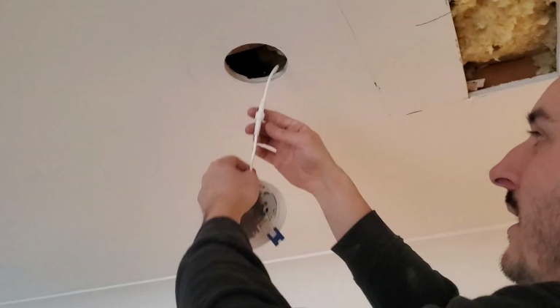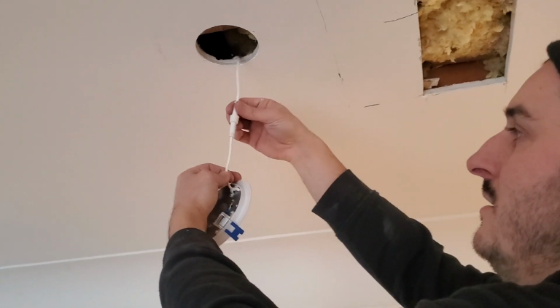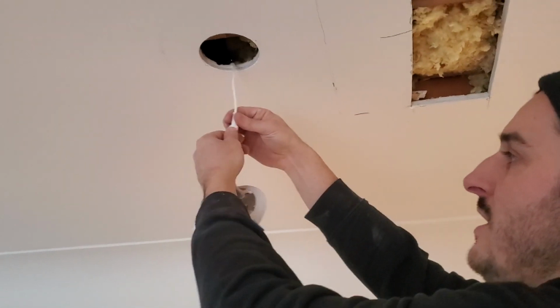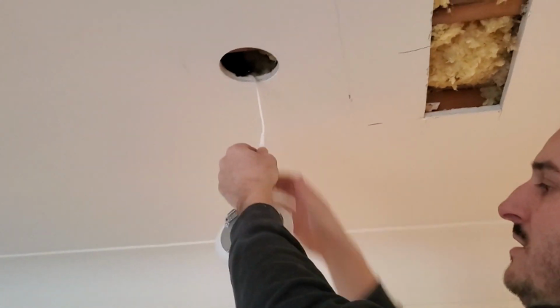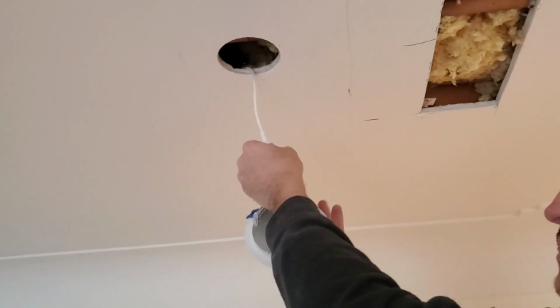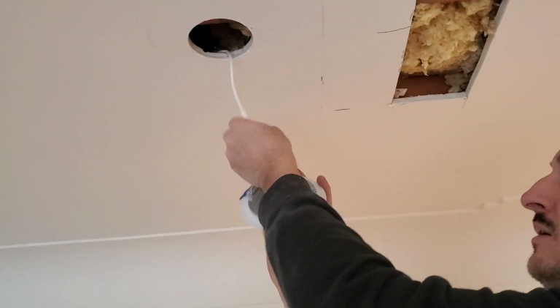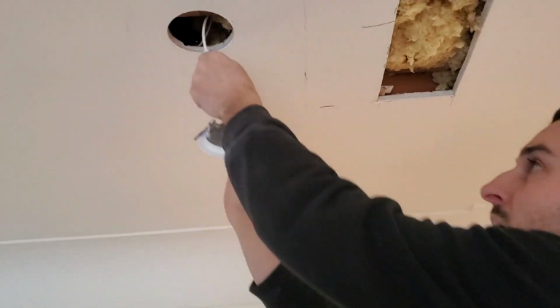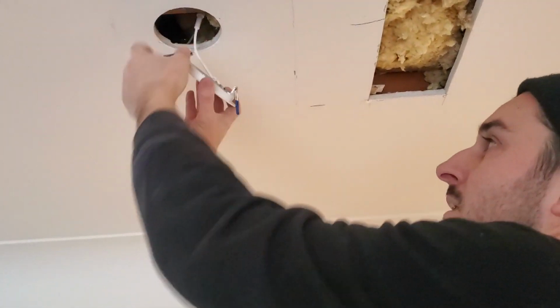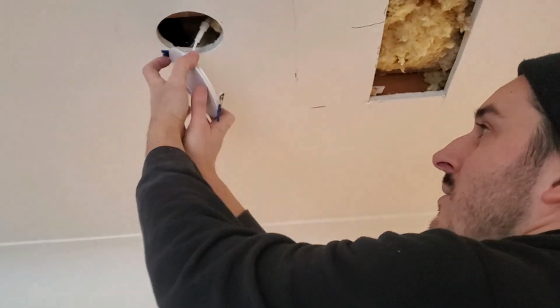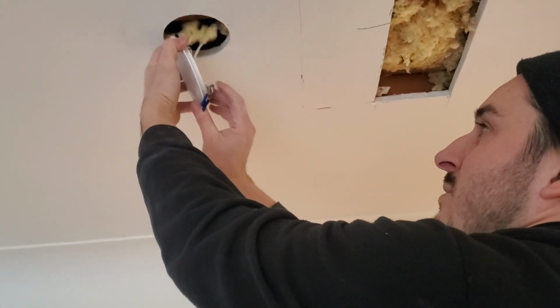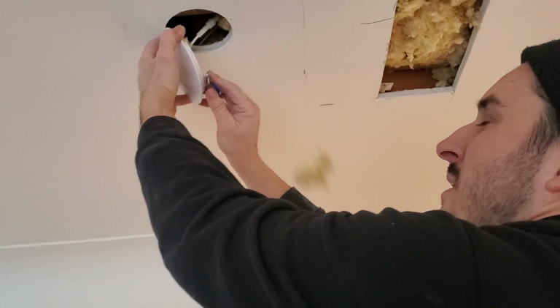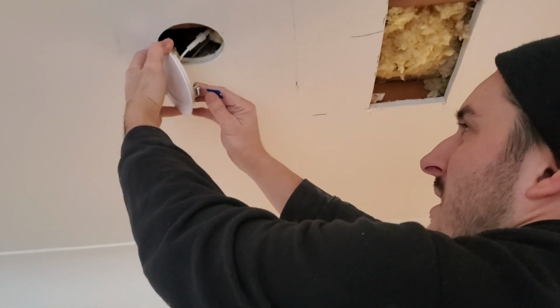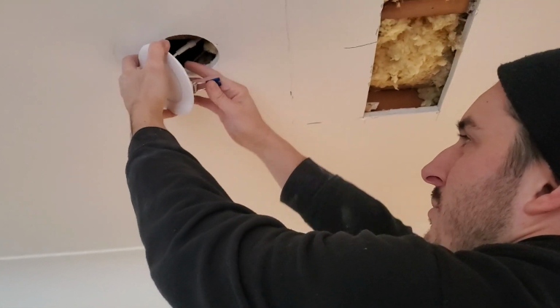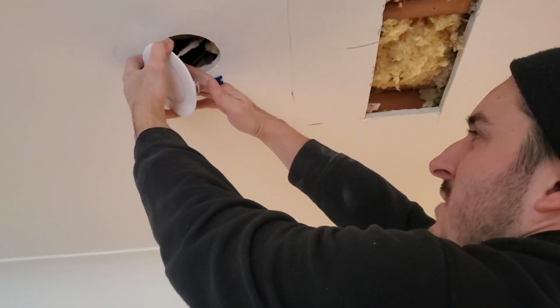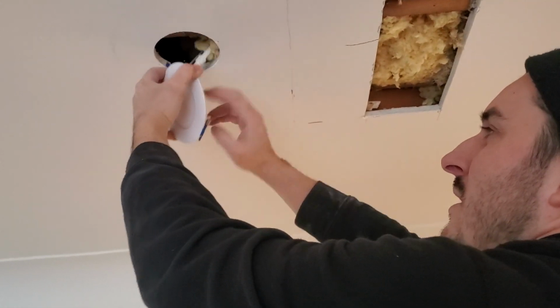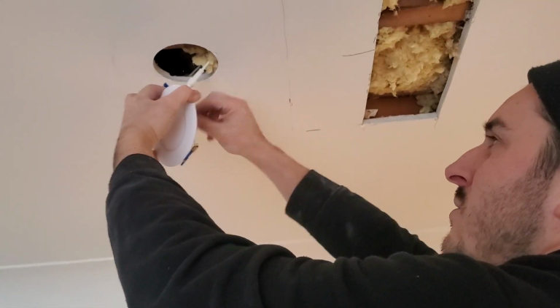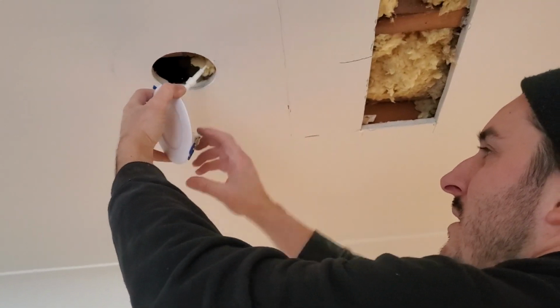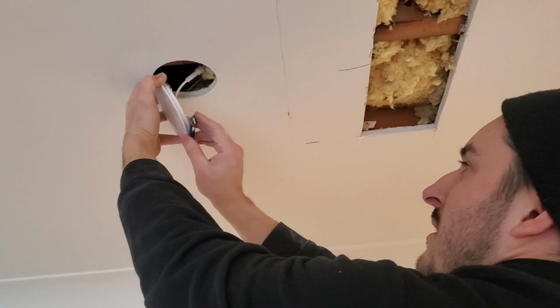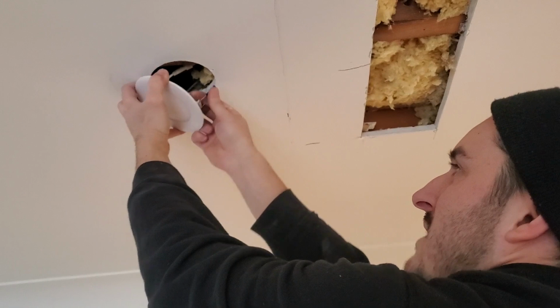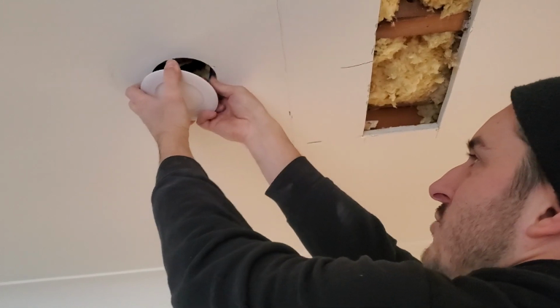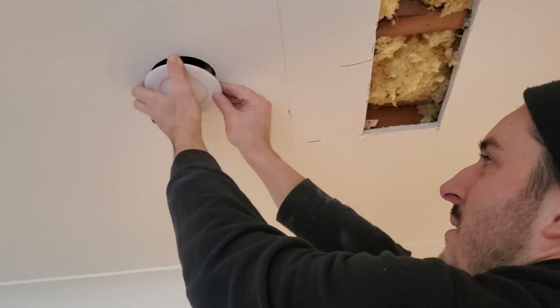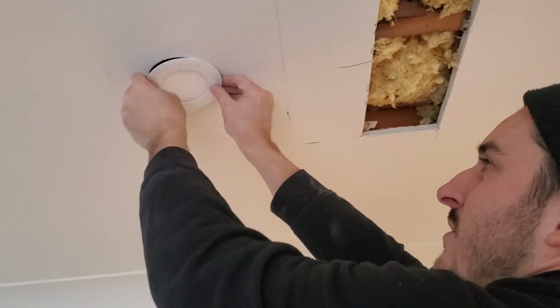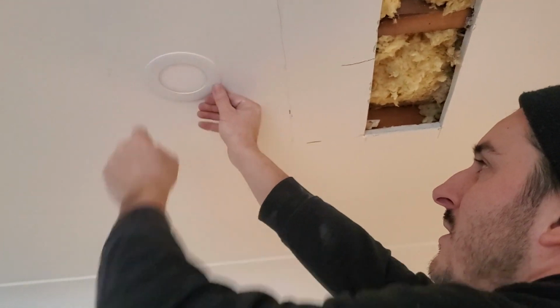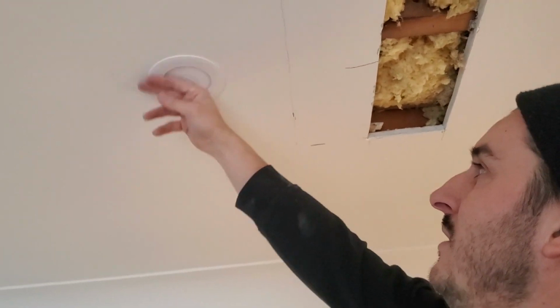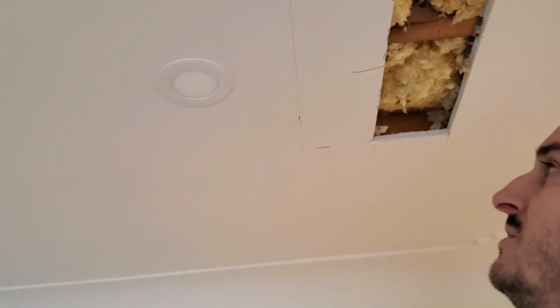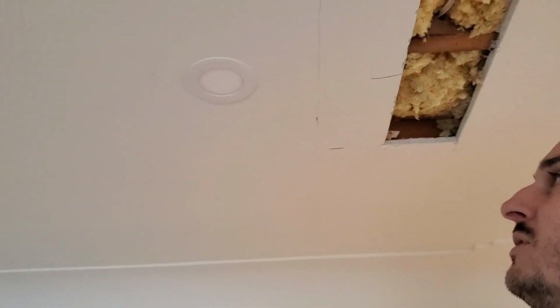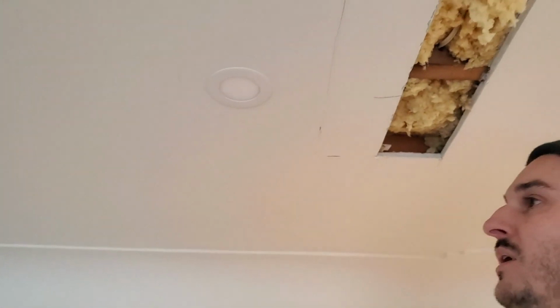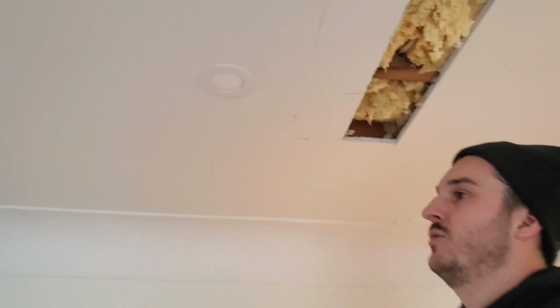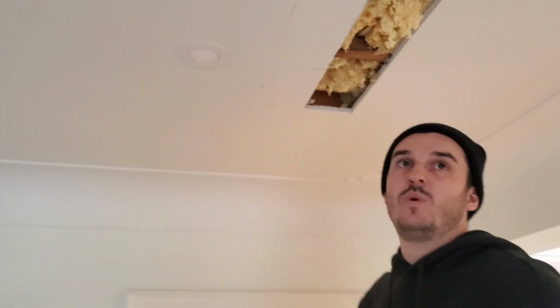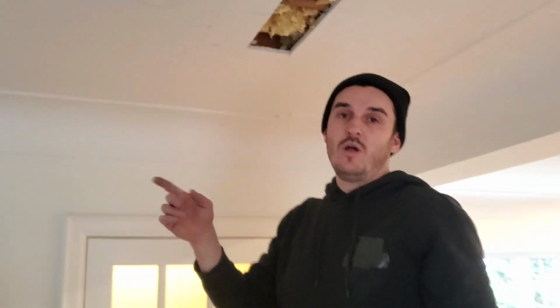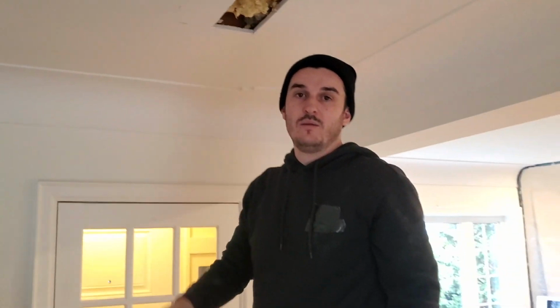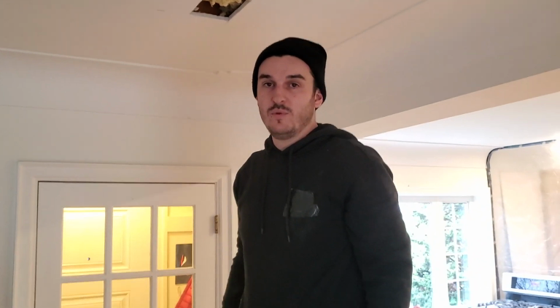These are already connected here. What's nice about these pots is they can fit pretty much anywhere where there's at least drywall above. And there's the finished look — I'll show it to you with them all on in a few minutes.